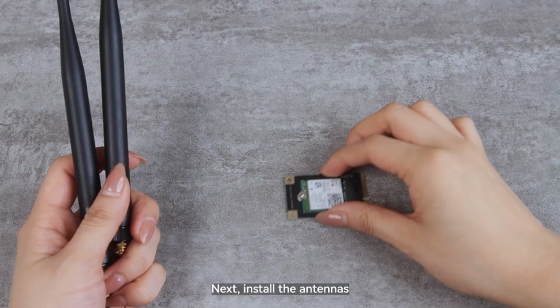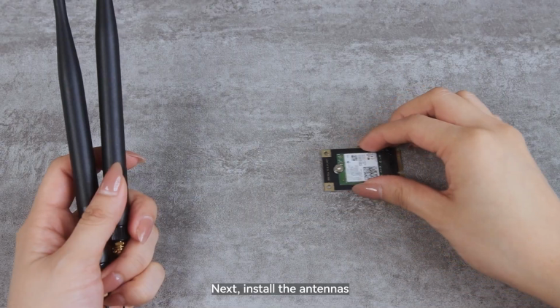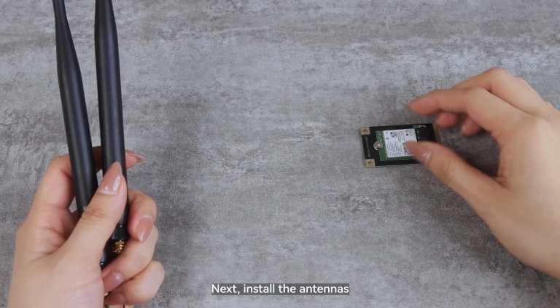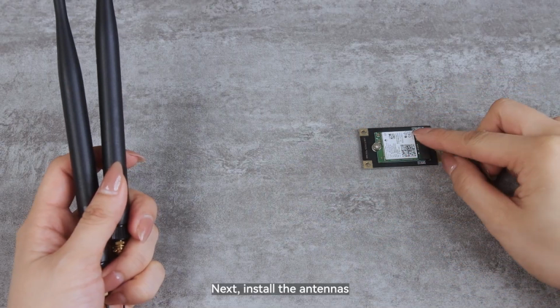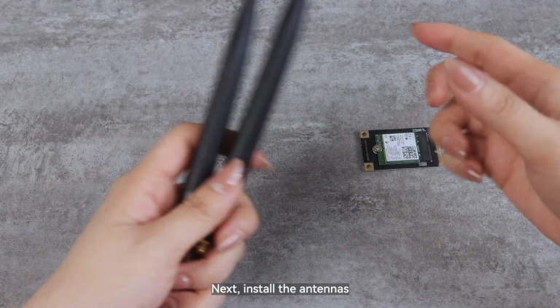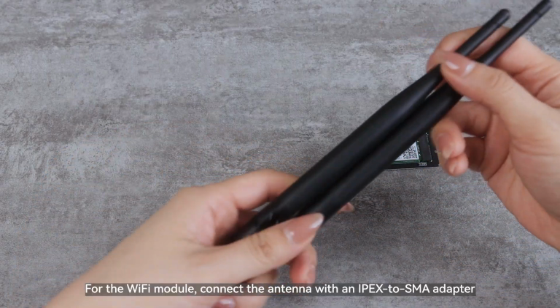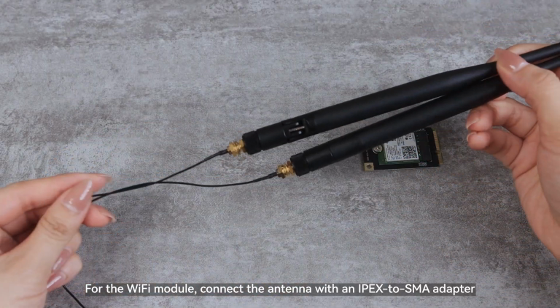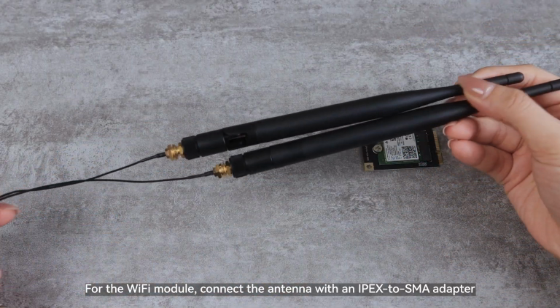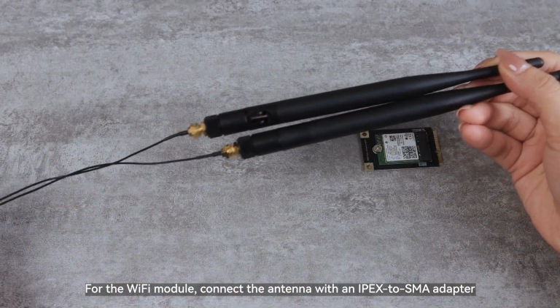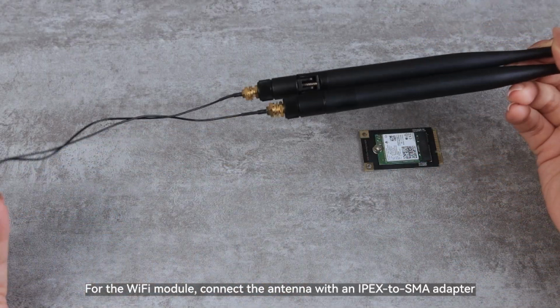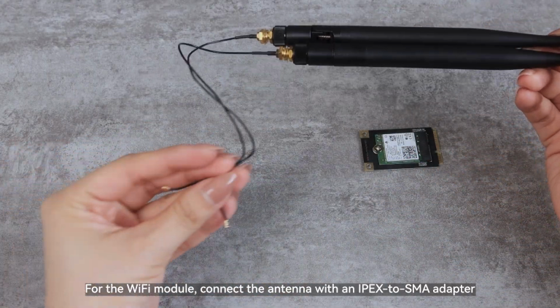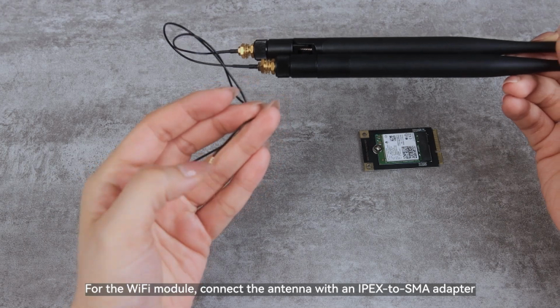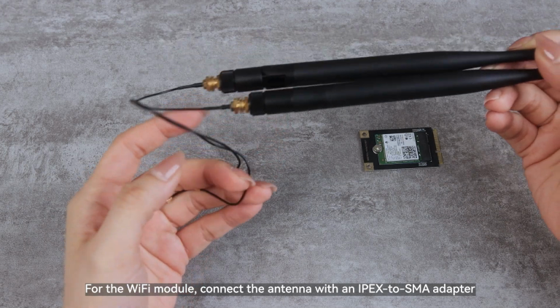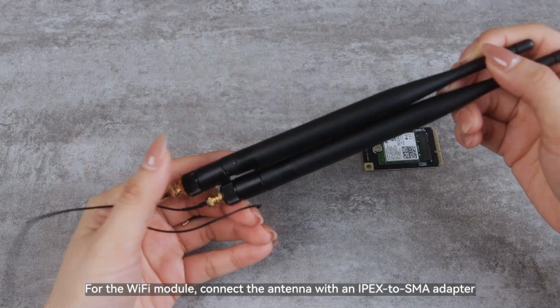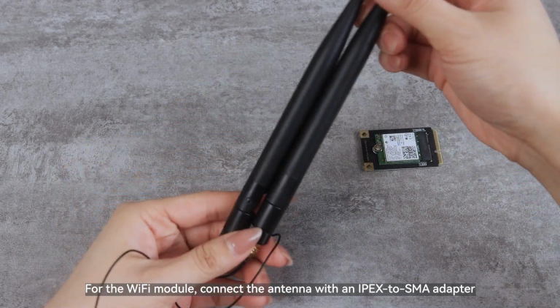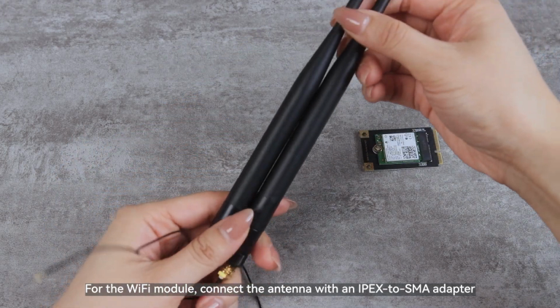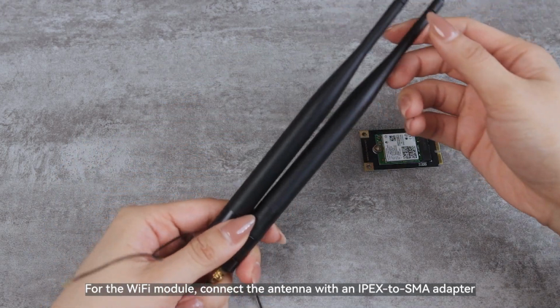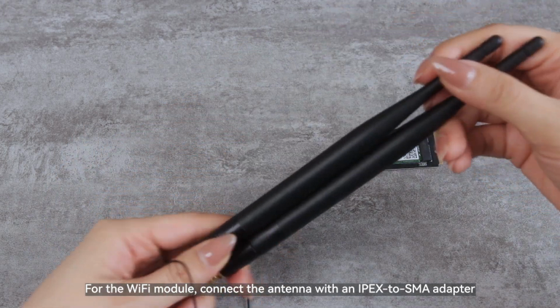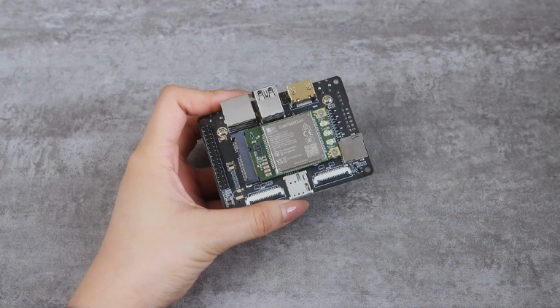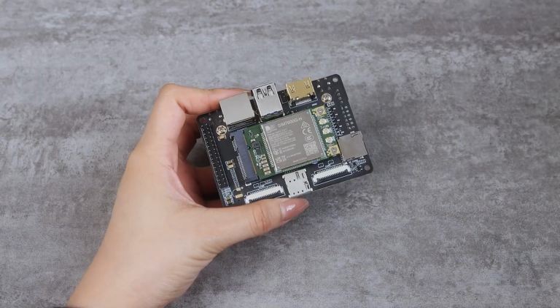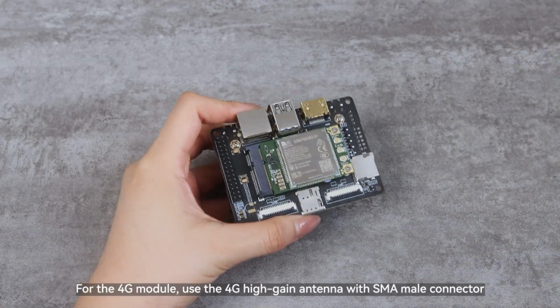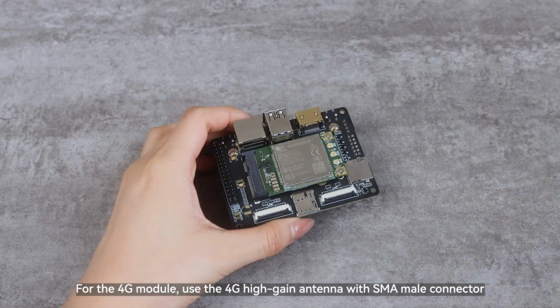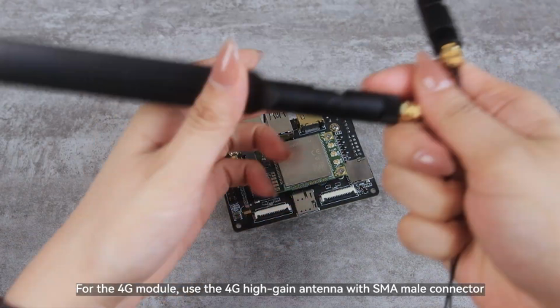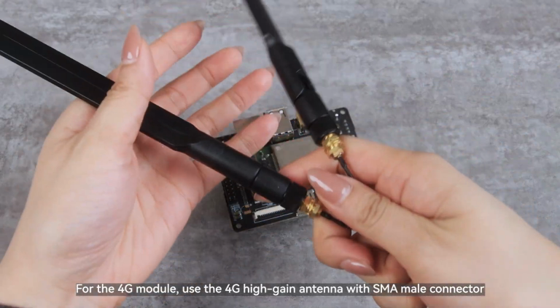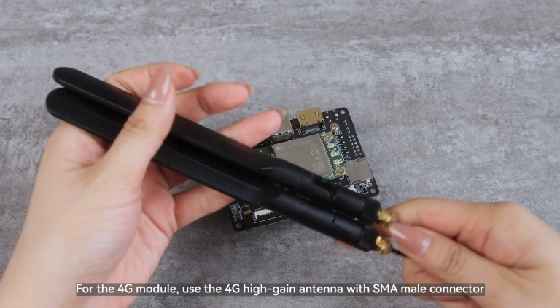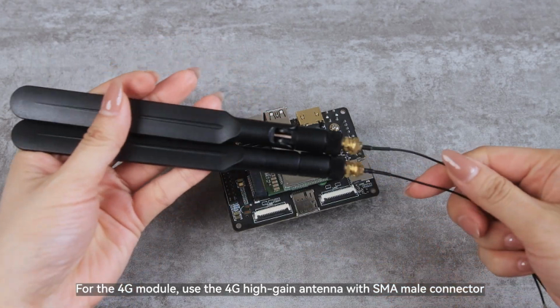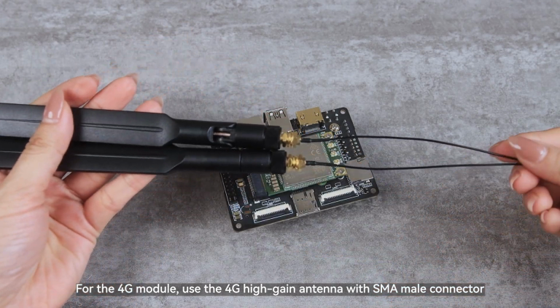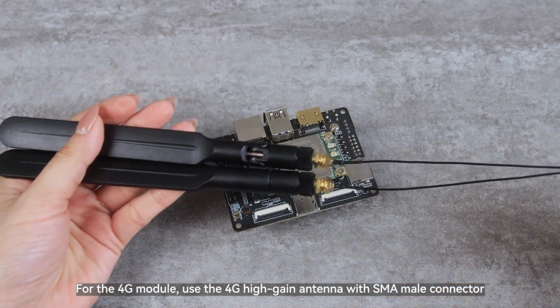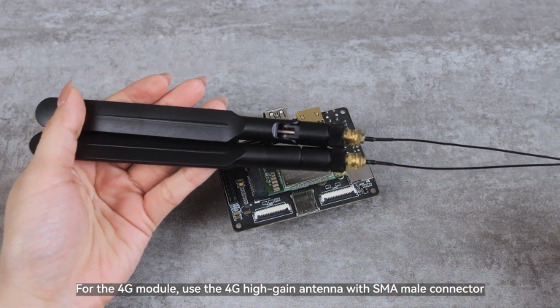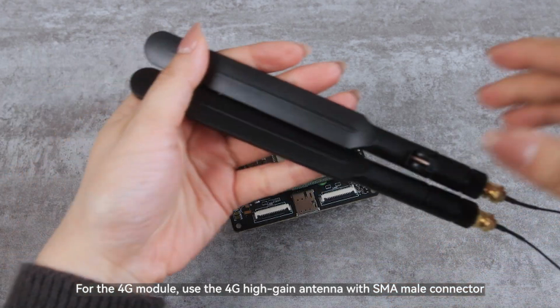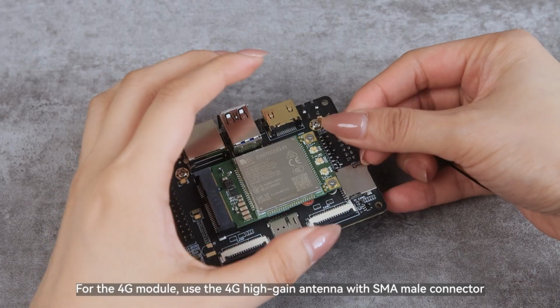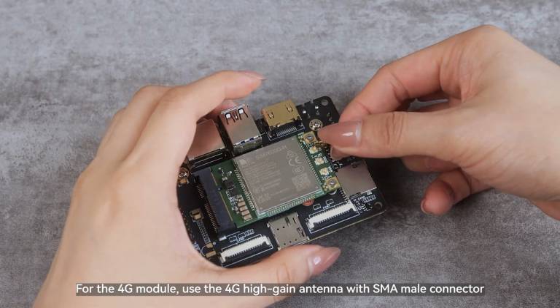Next, install the antennas. For the Wi-Fi module, connect the antenna with an IPX to SMA adapter. For the 4G module, use the 4G high-gain antenna with SMA male connector.